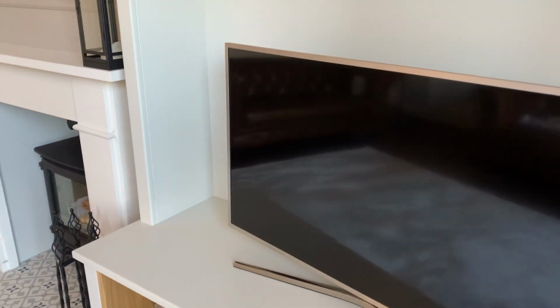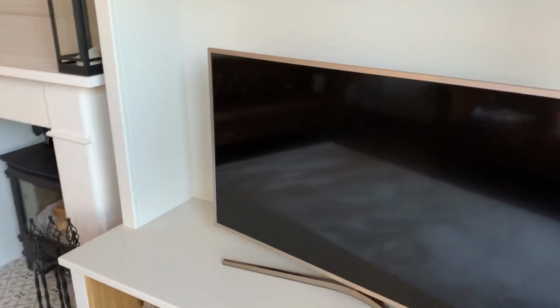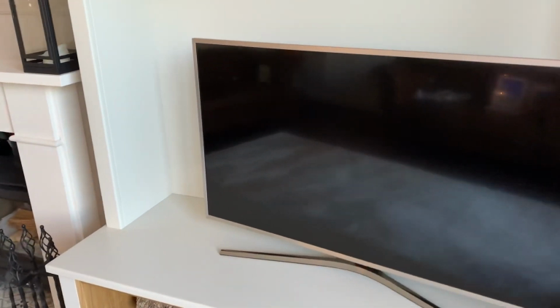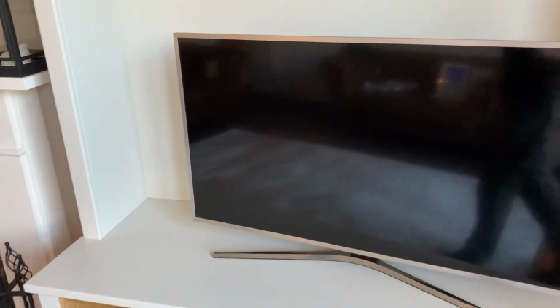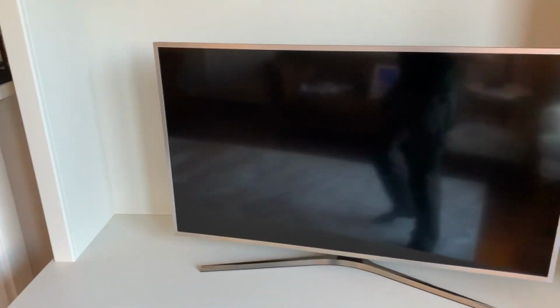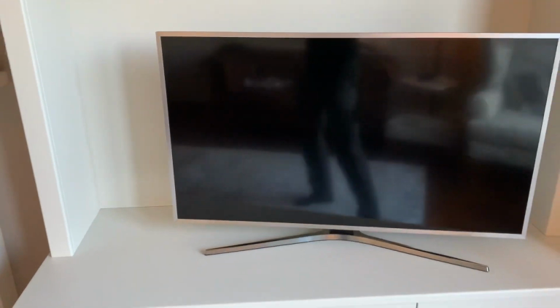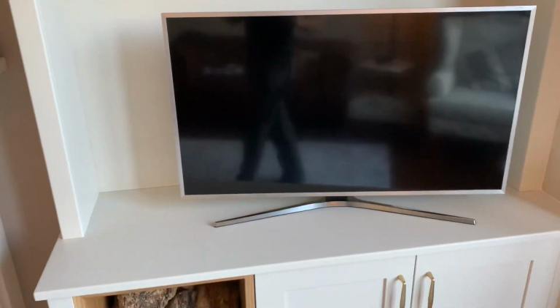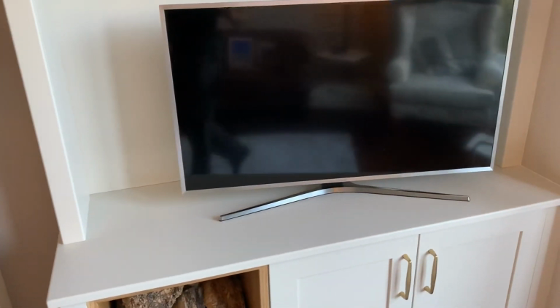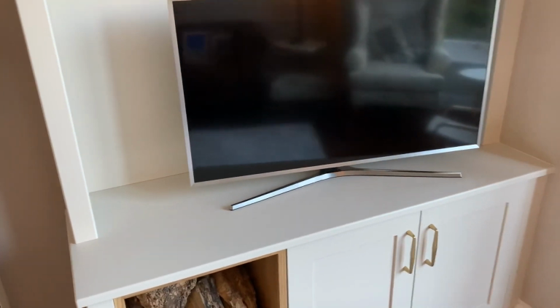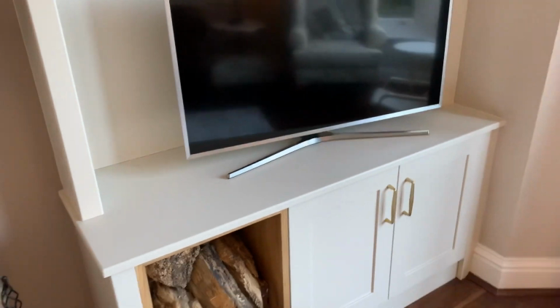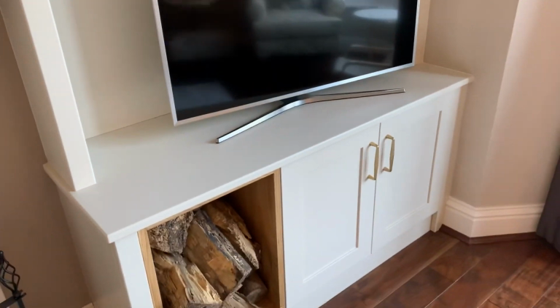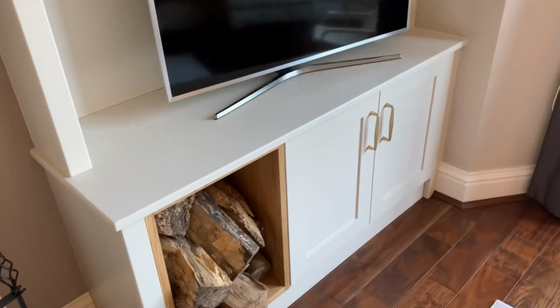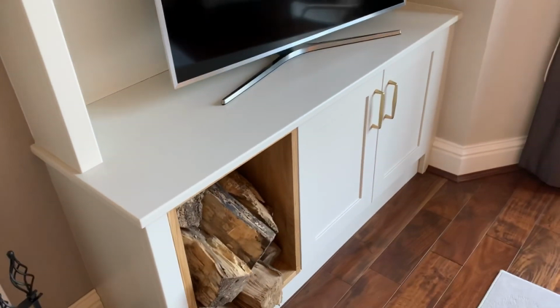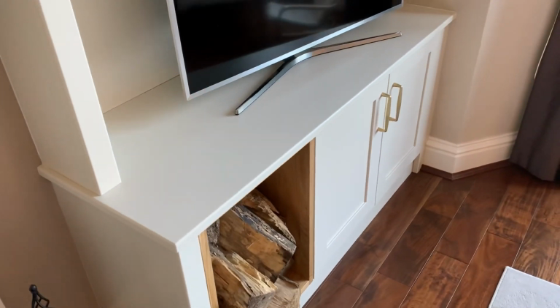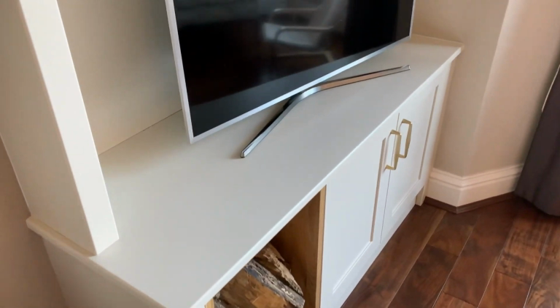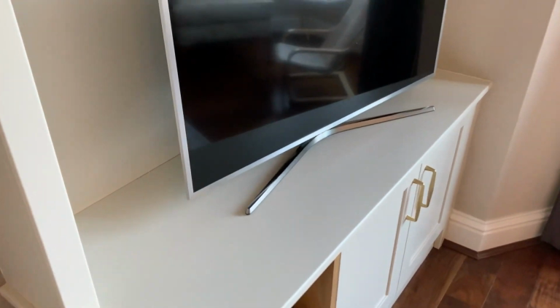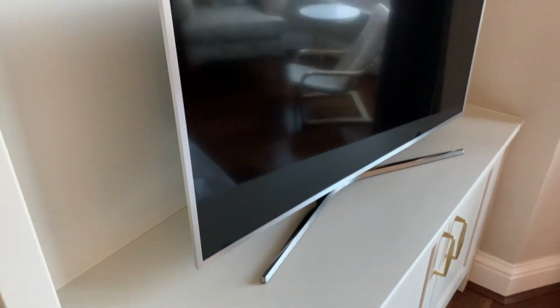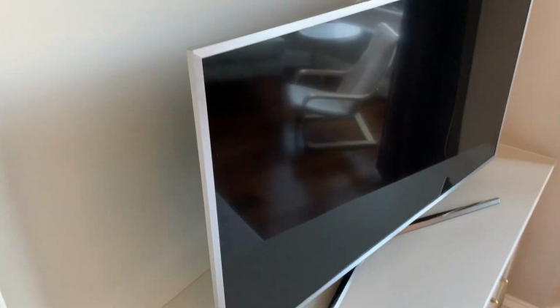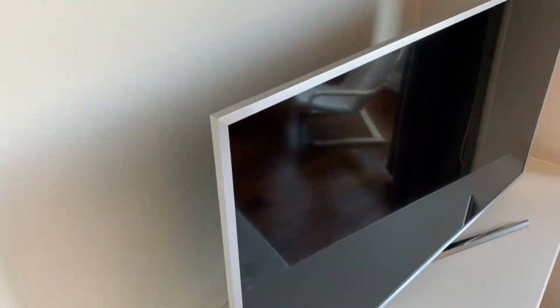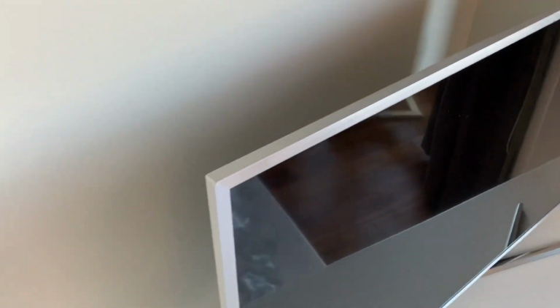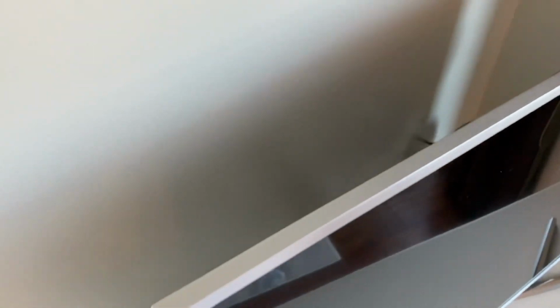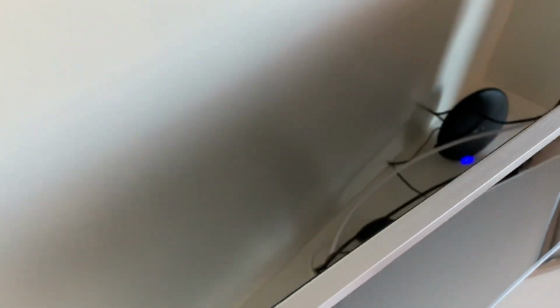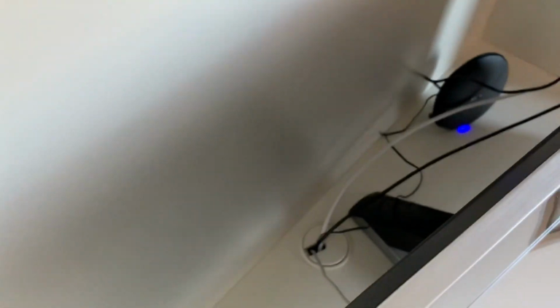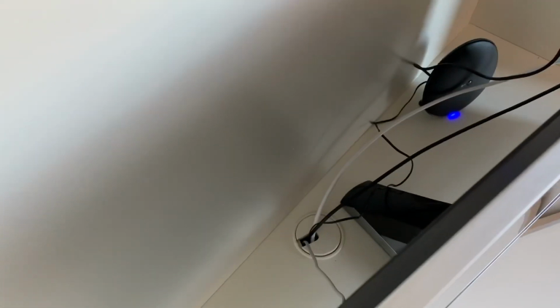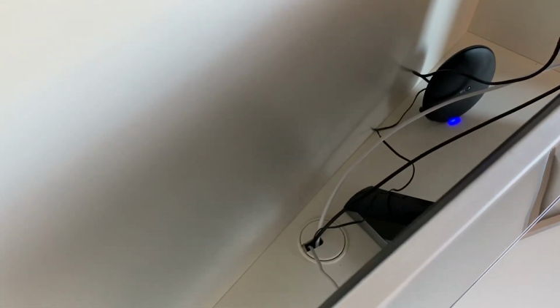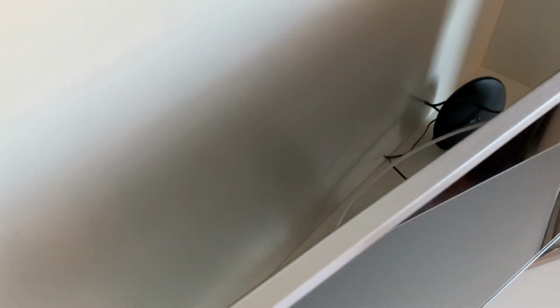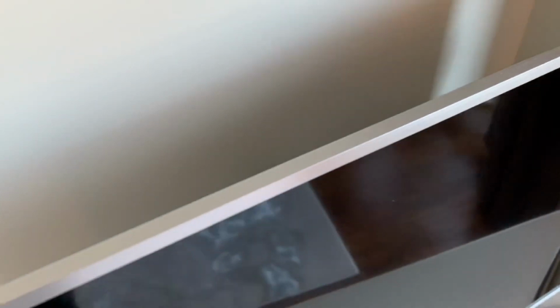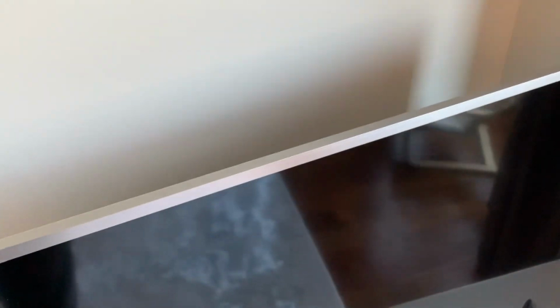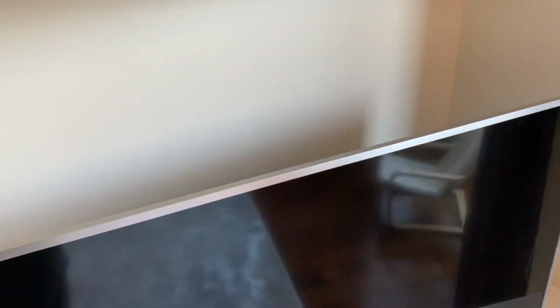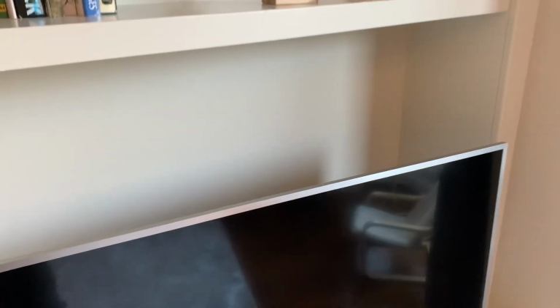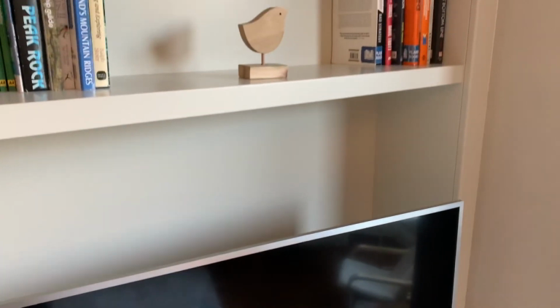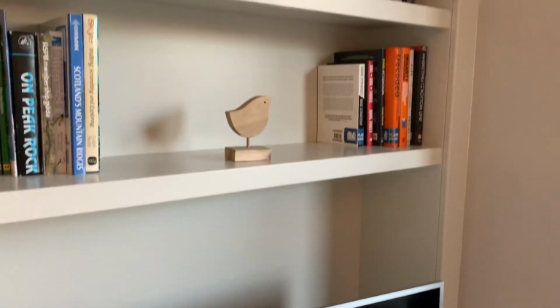The custom design includes thinking about how cabling will work through the units, with sockets inside and cable outlets coming up wherever you choose. We can also integrate lighting.